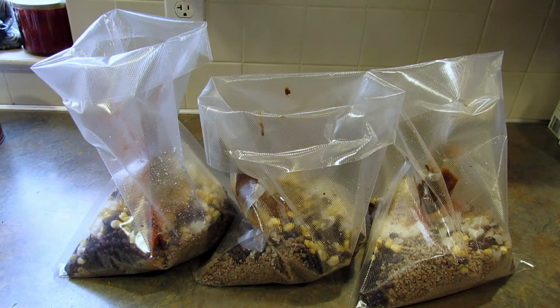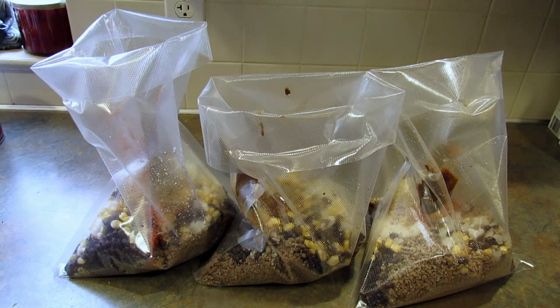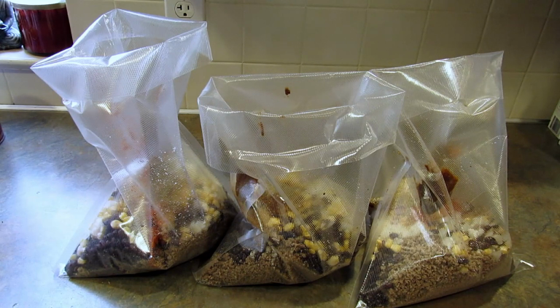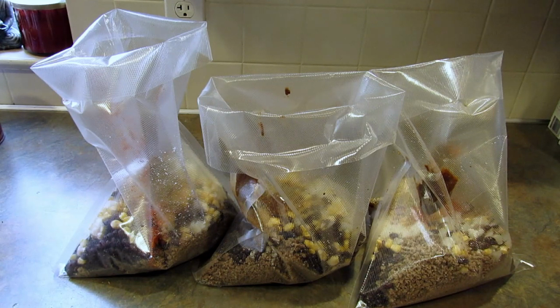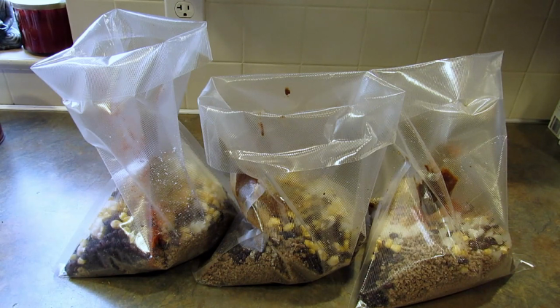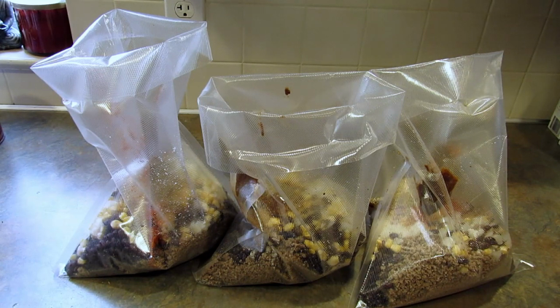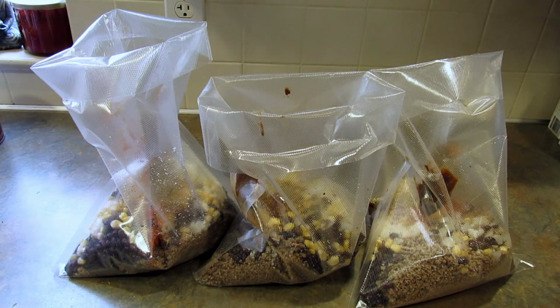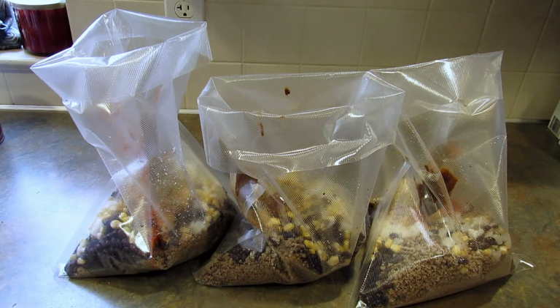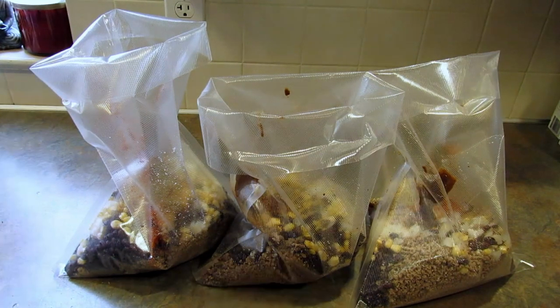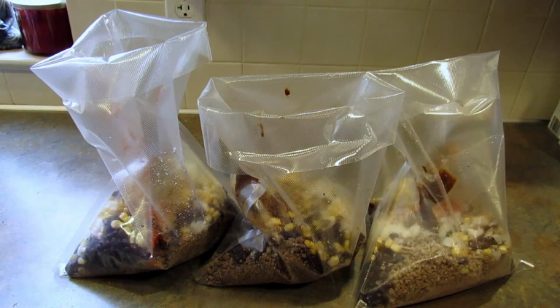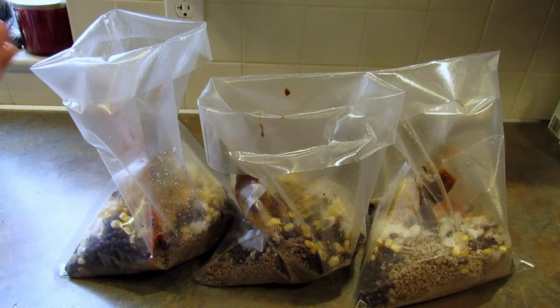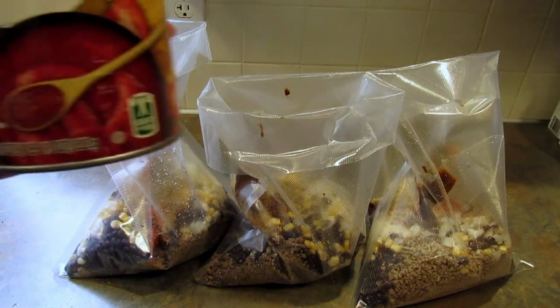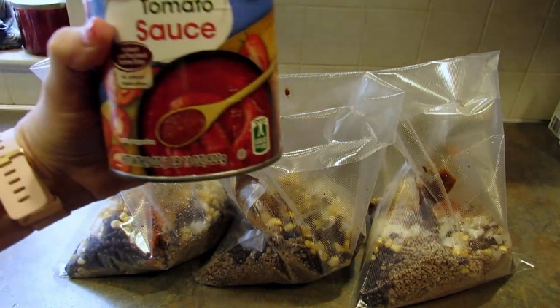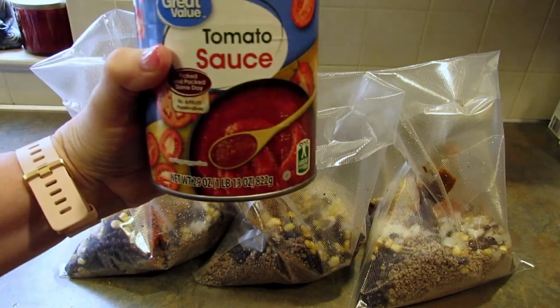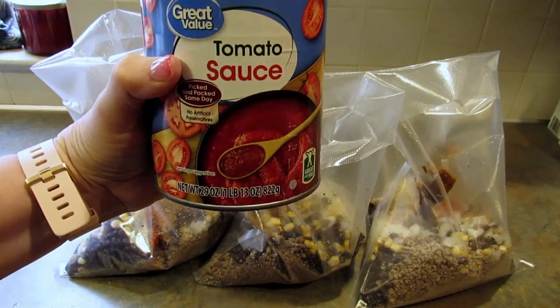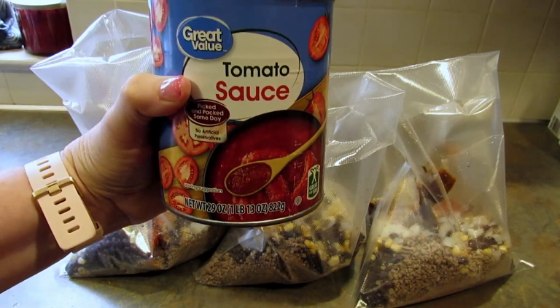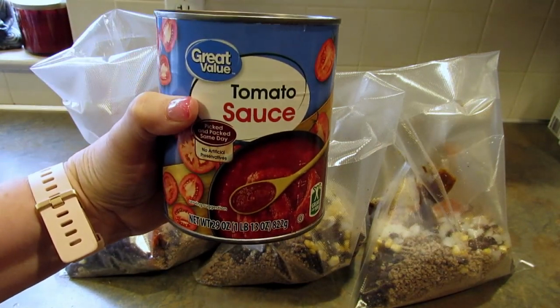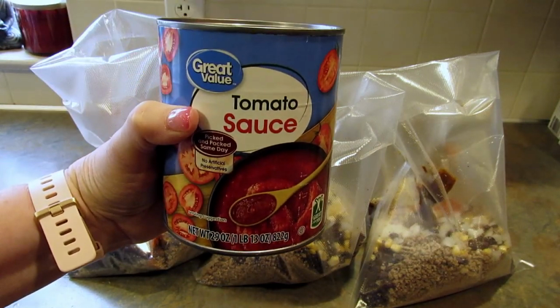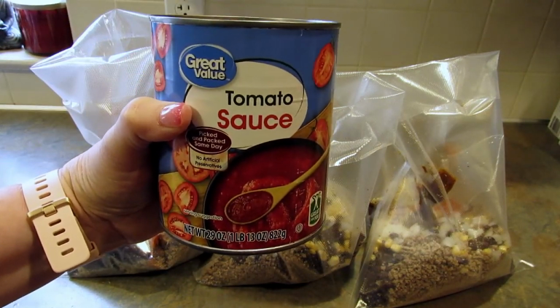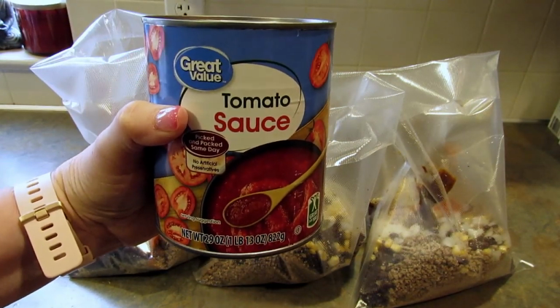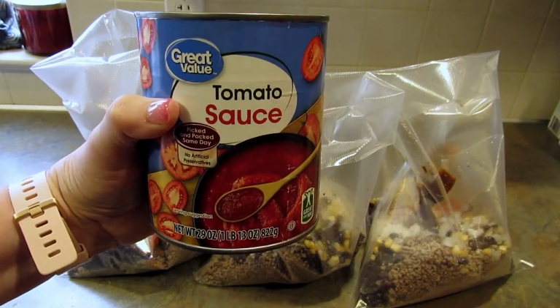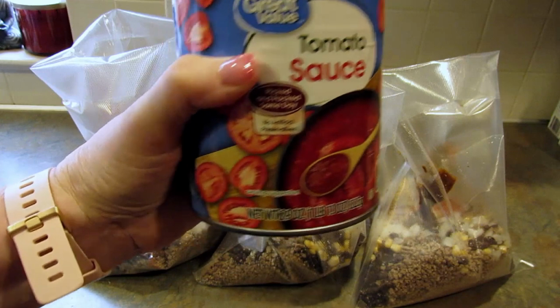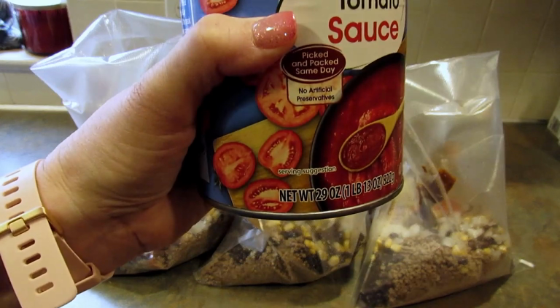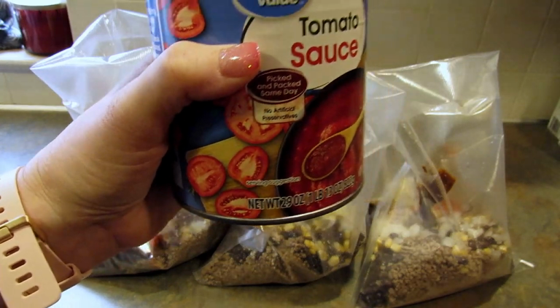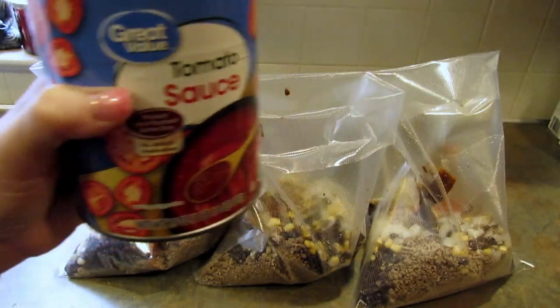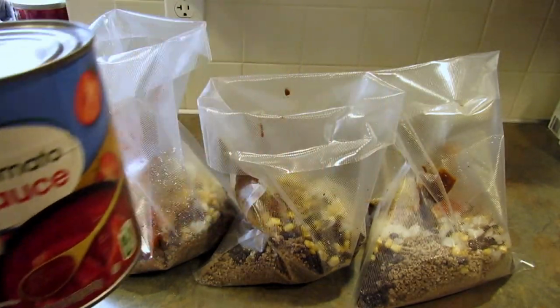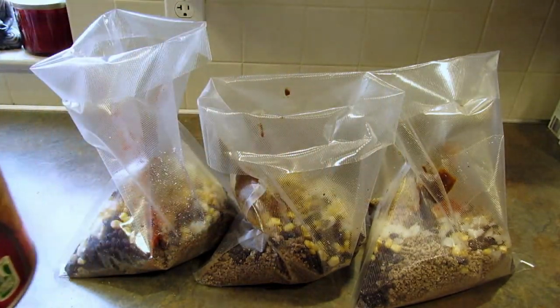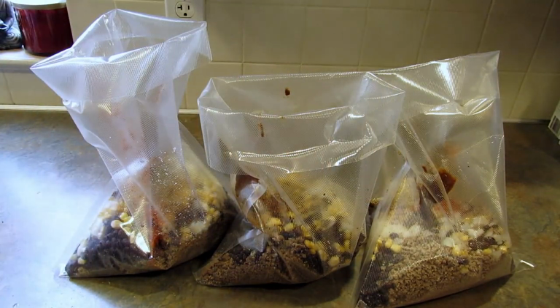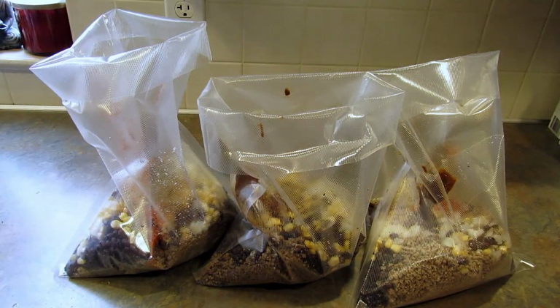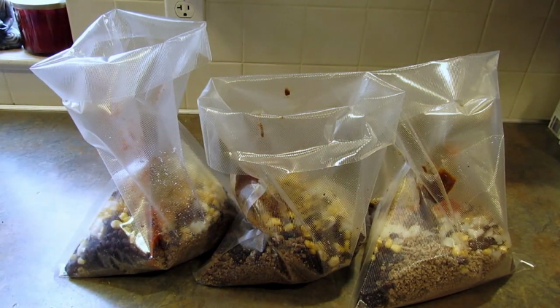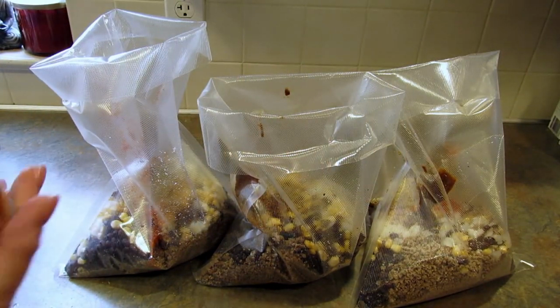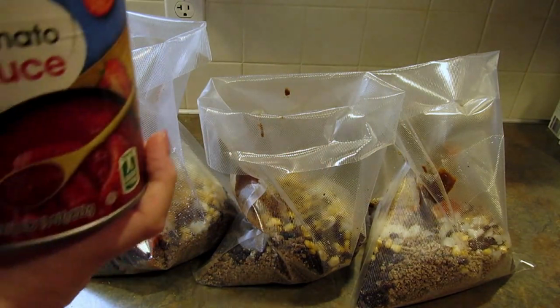Lastly, add one 28-ounce can of tomato sauce — a 29-ounce is close enough — or you can use two 15-ounce cans if that's what you have.